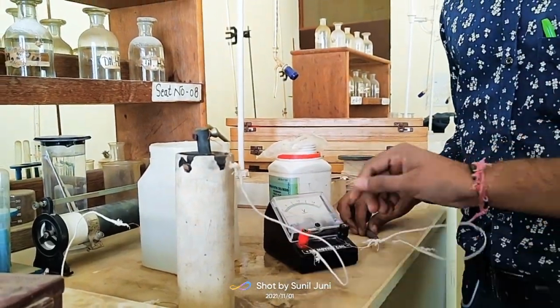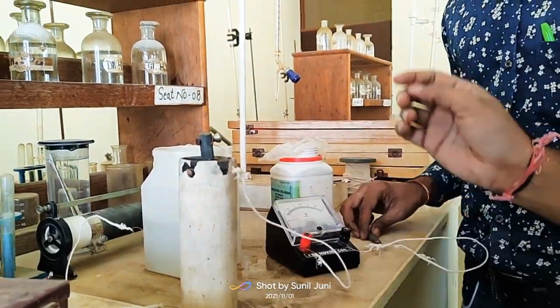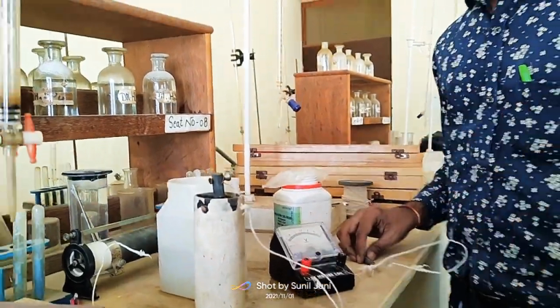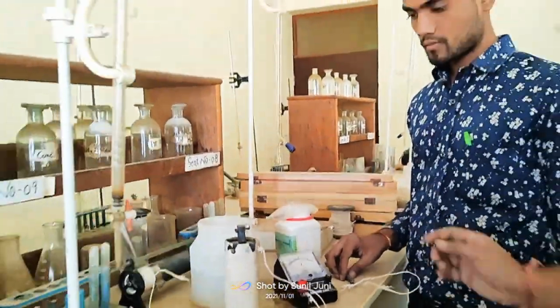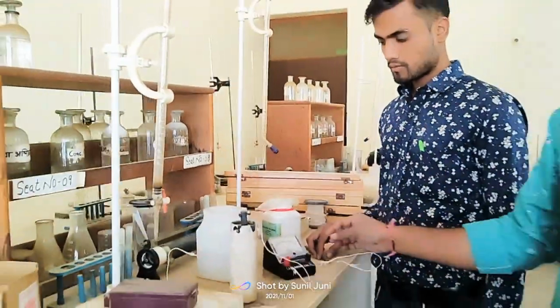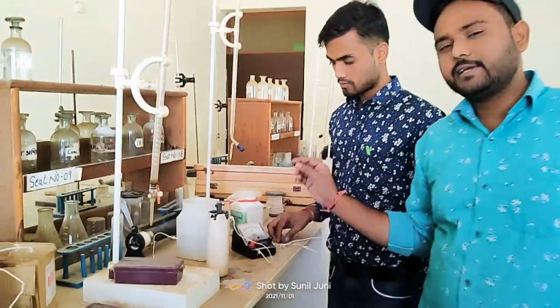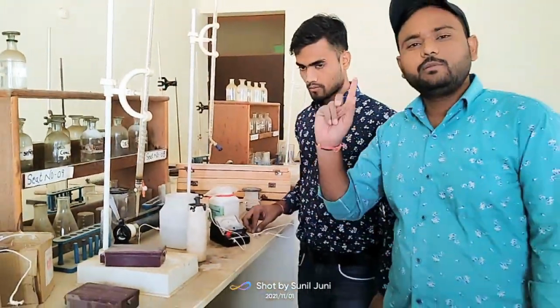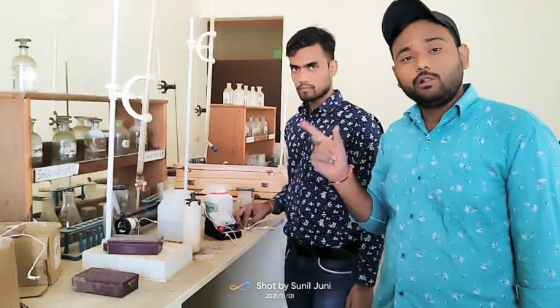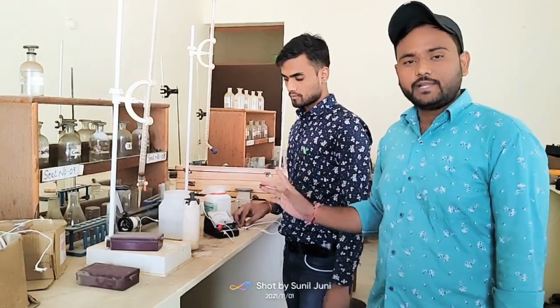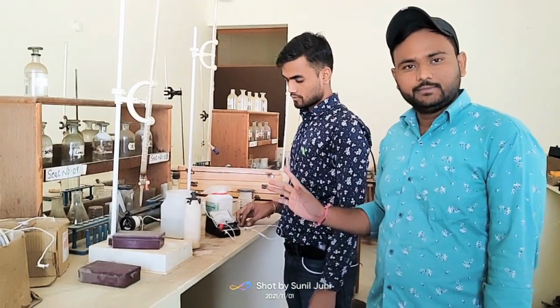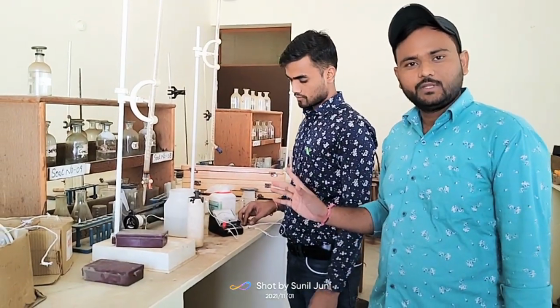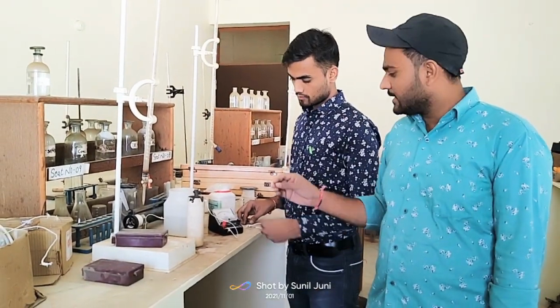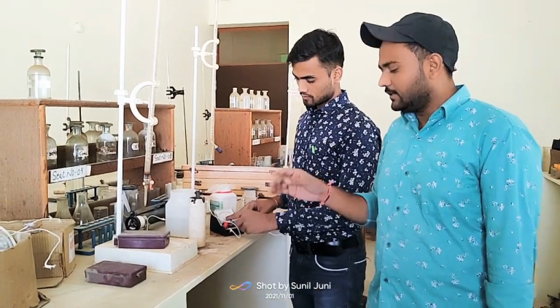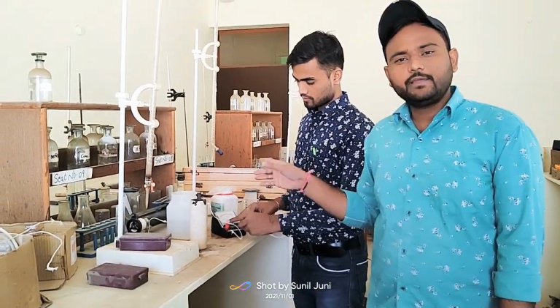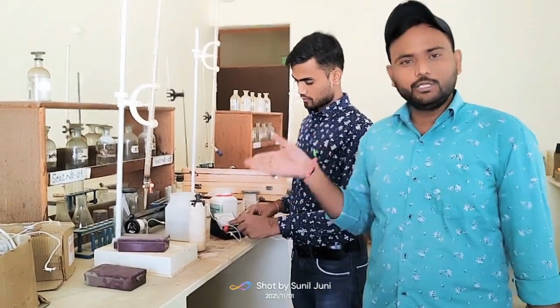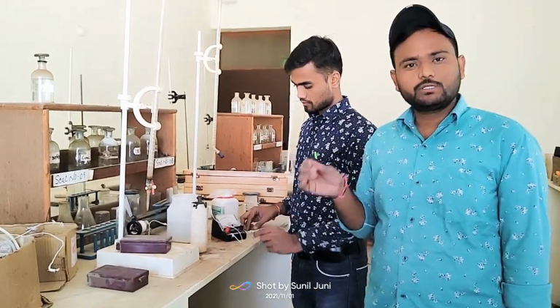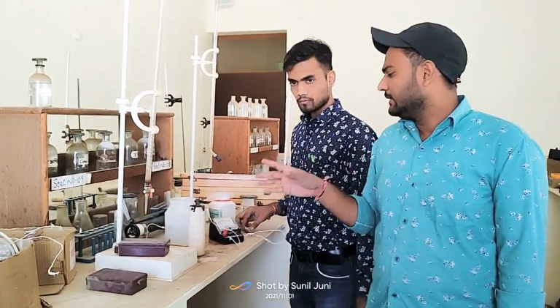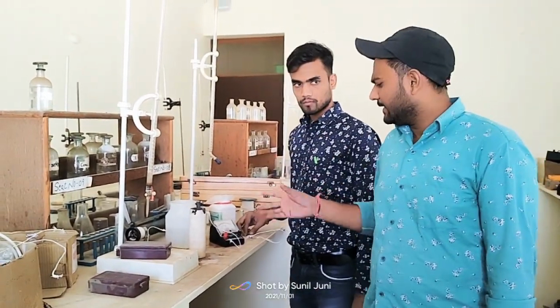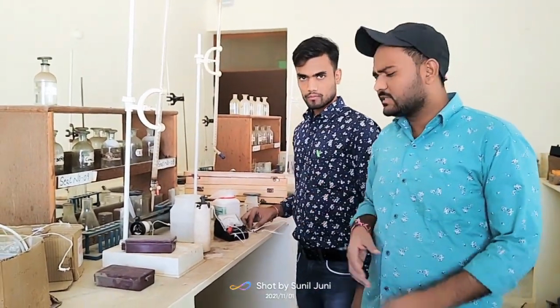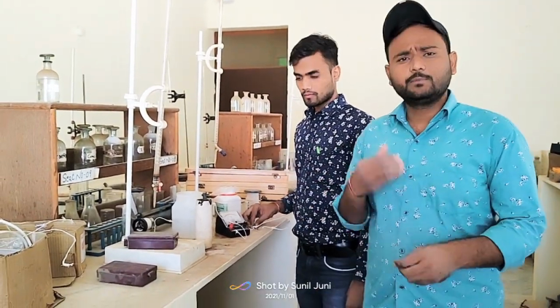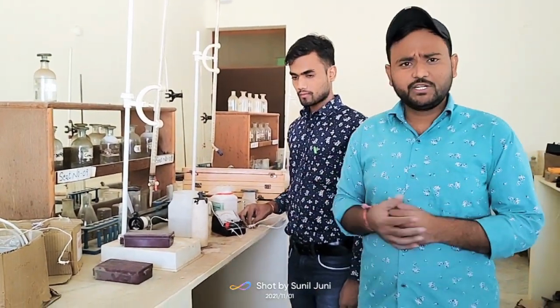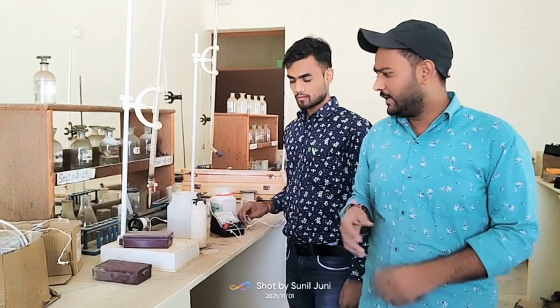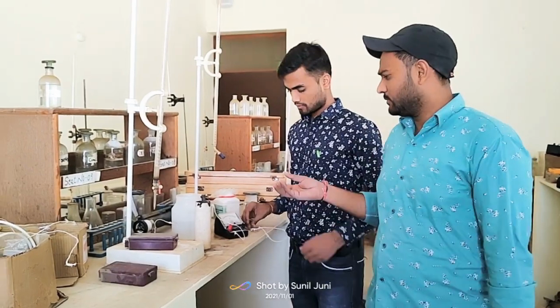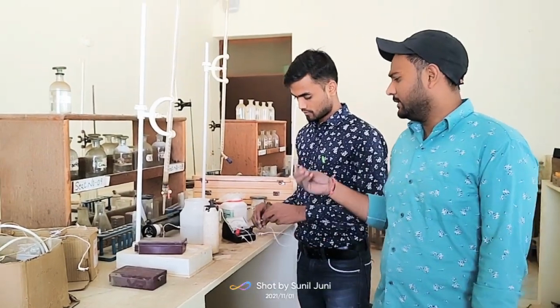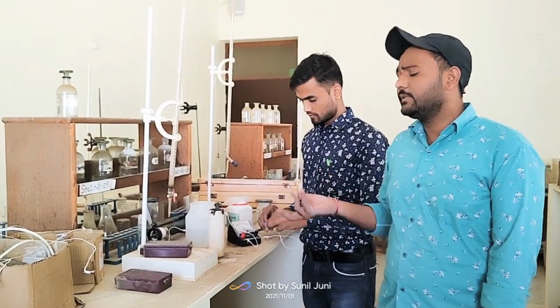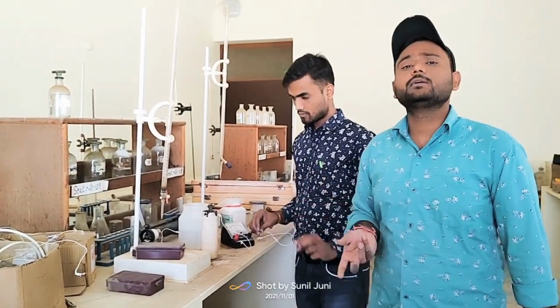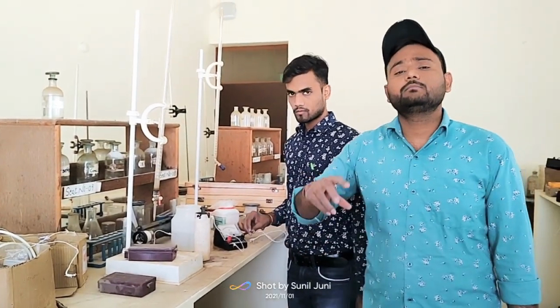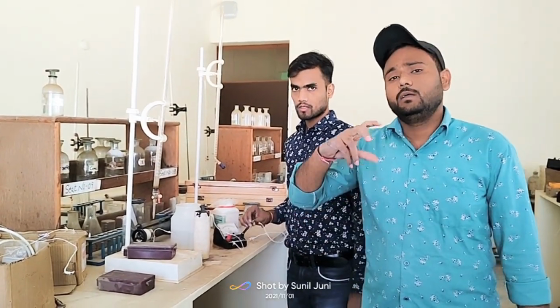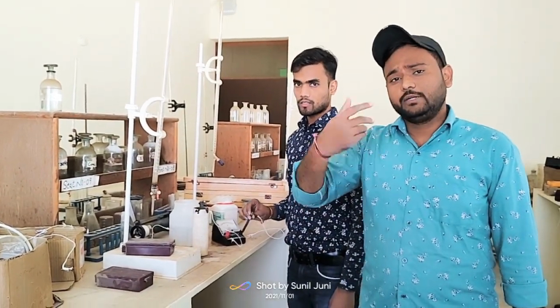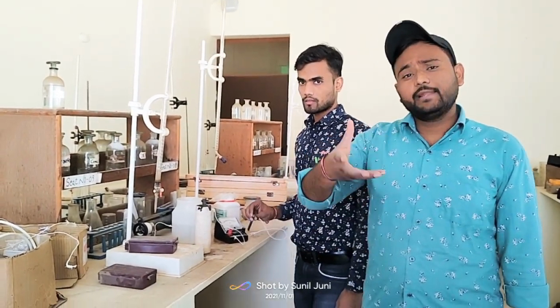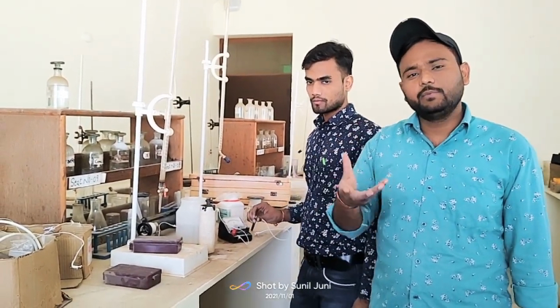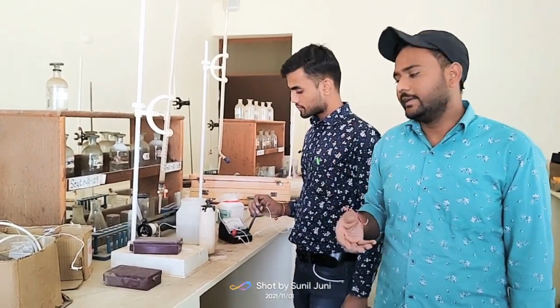Here we take precautions — the connections will always be tight. Otherwise, if they are loose, there may be some potential drop and some error may be created.